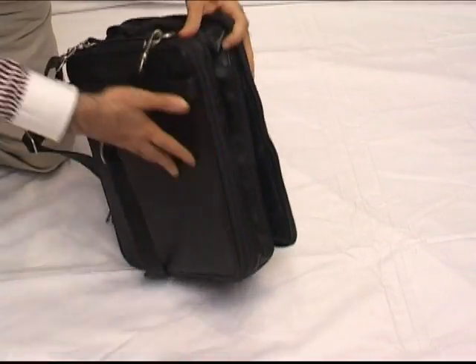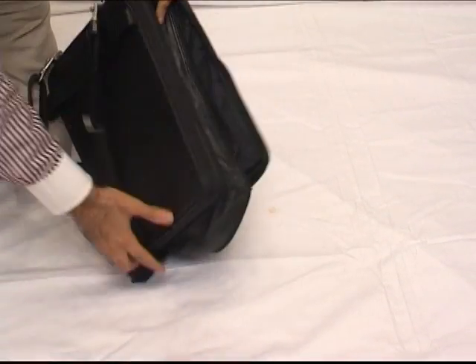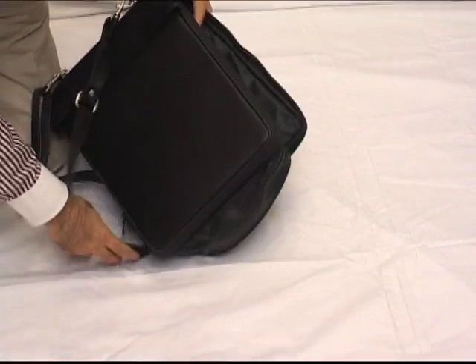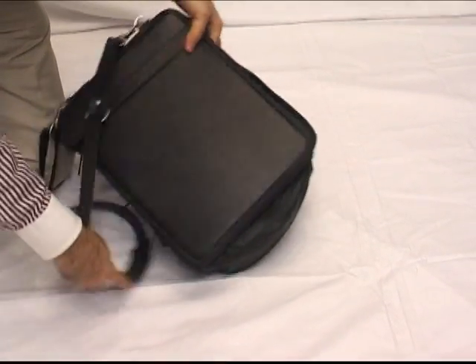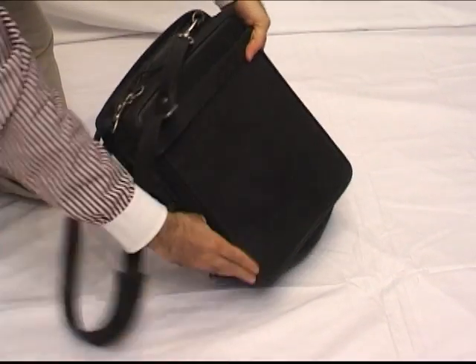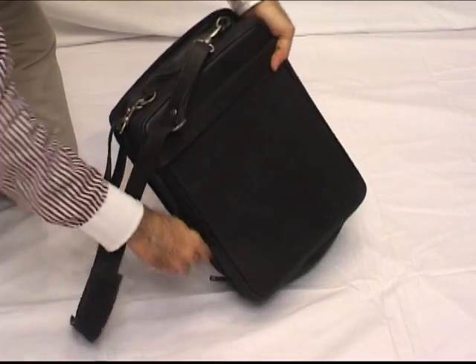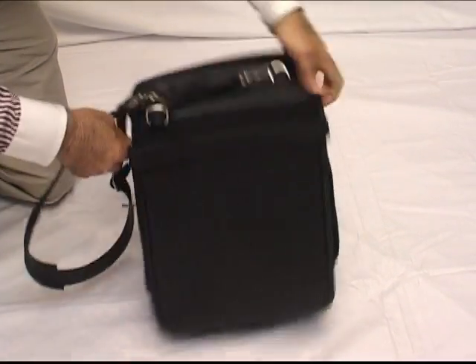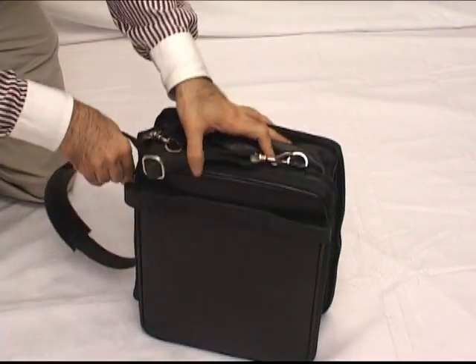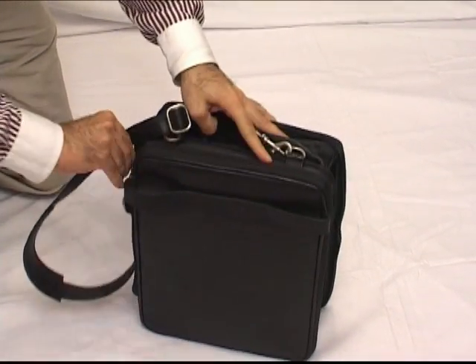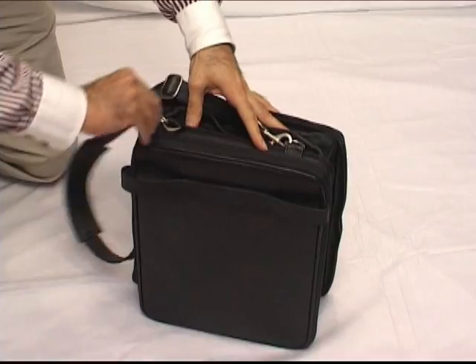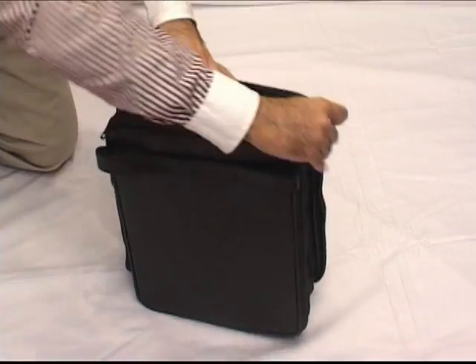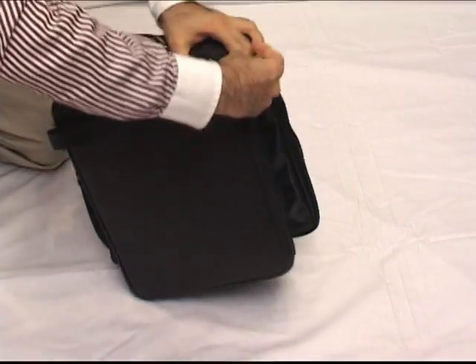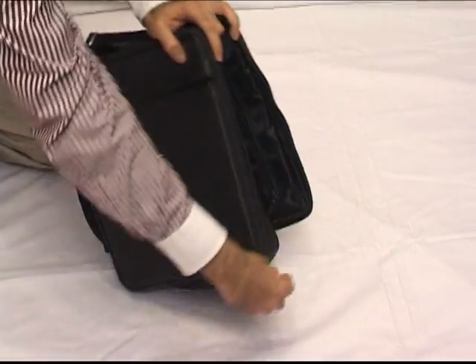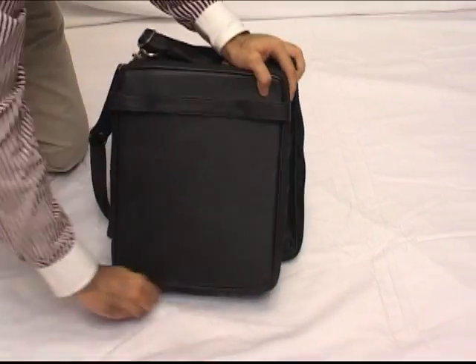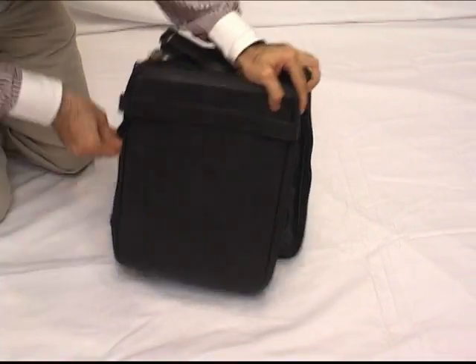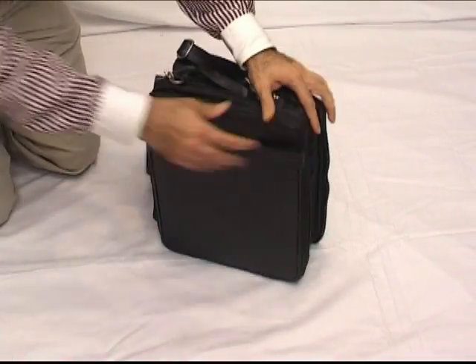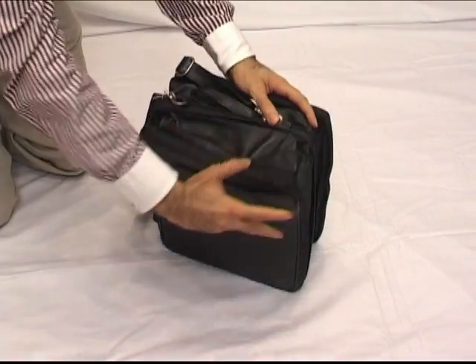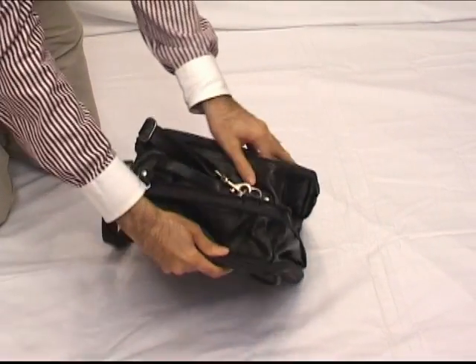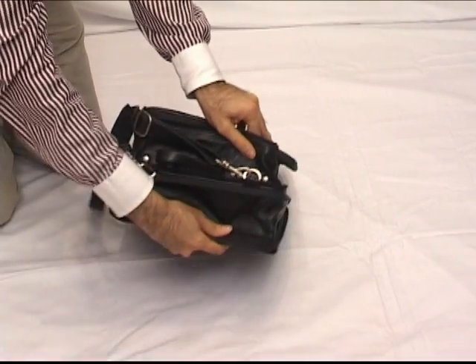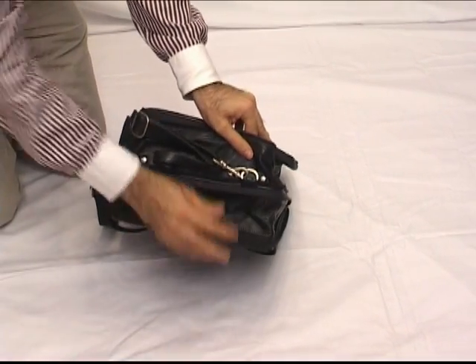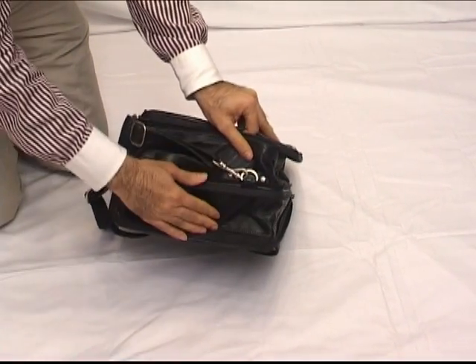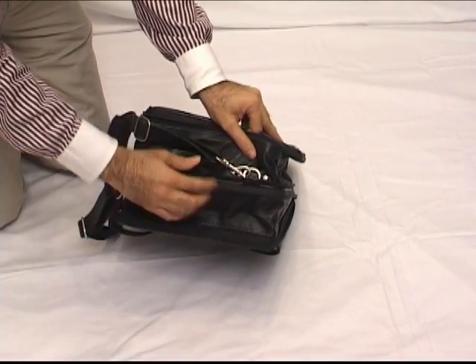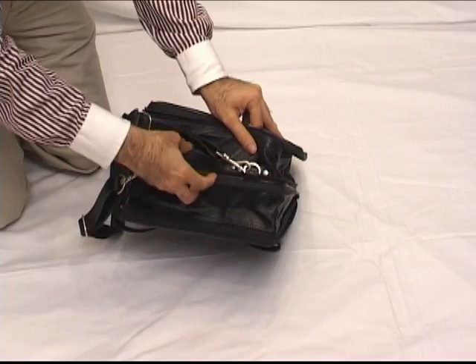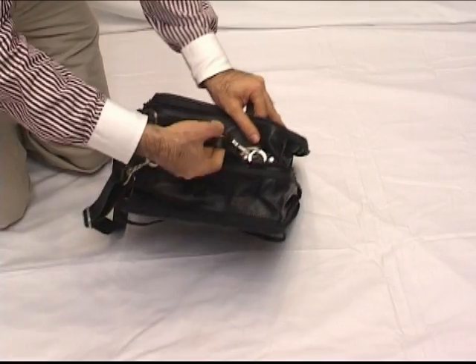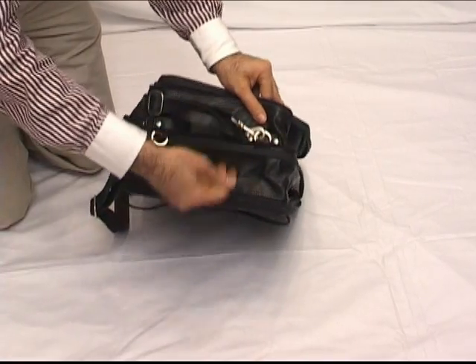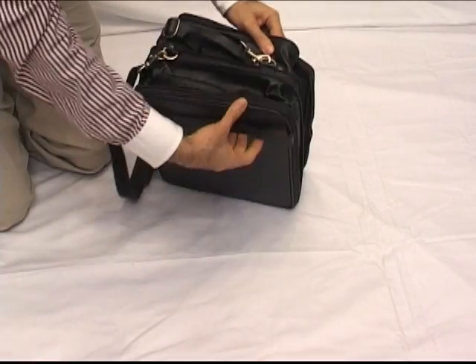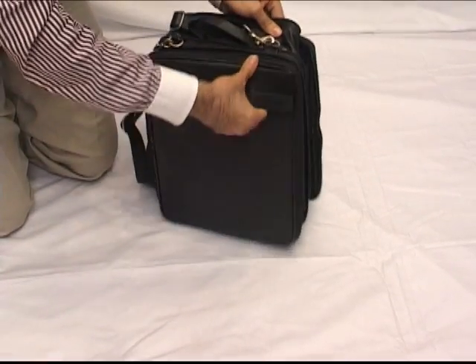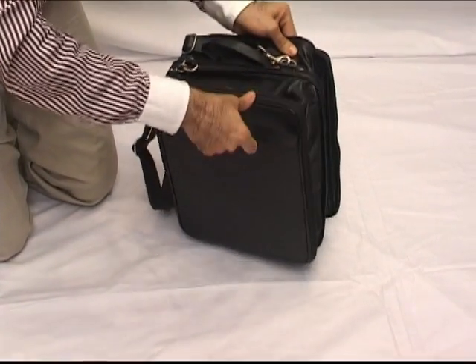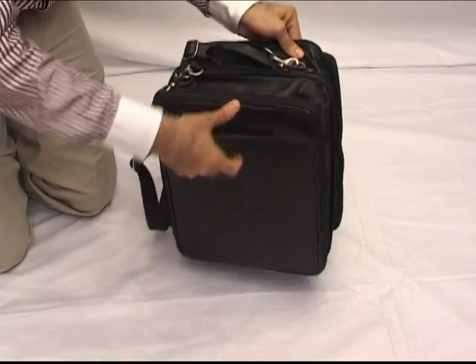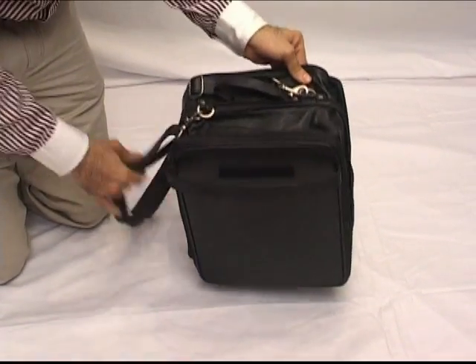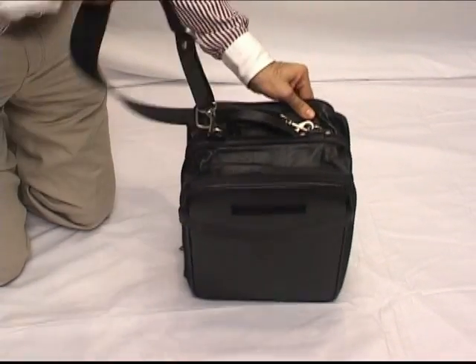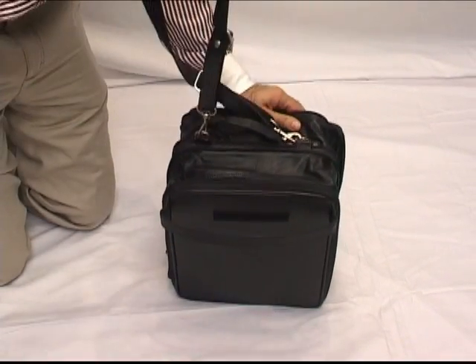Now, if you undo the other side in a similar way — just keep undoing the zipper and it expands further. So it's total three plus three, six bottles. There's a handle on top, it slides over any roller board, and a shoulder contoured sling.